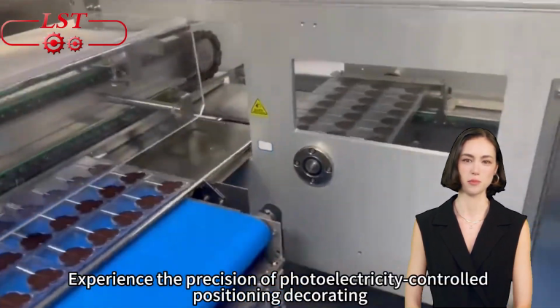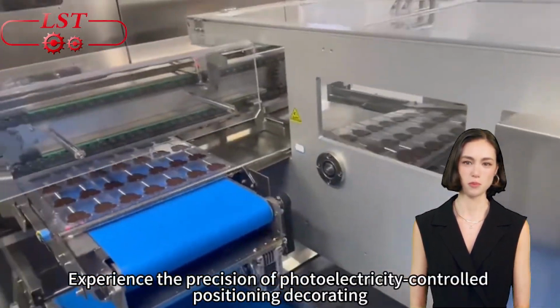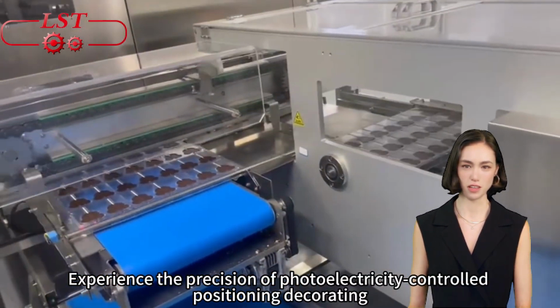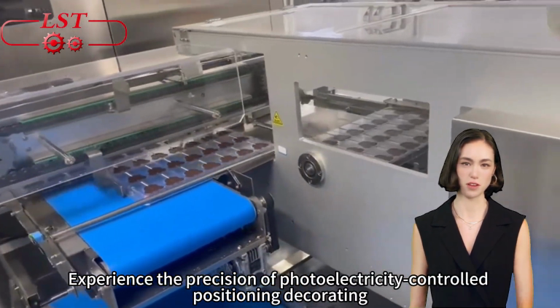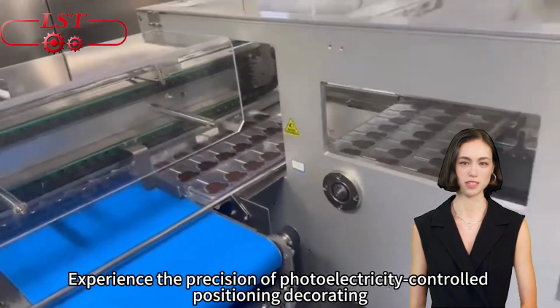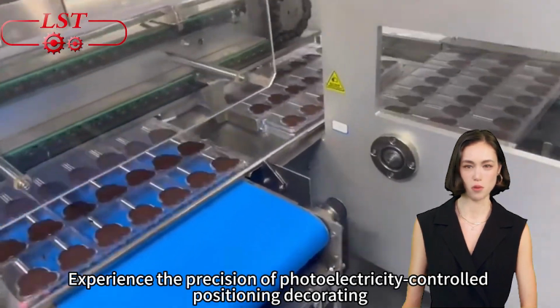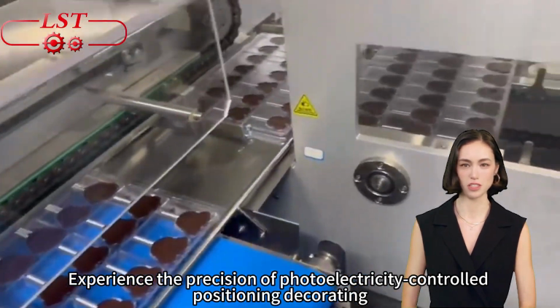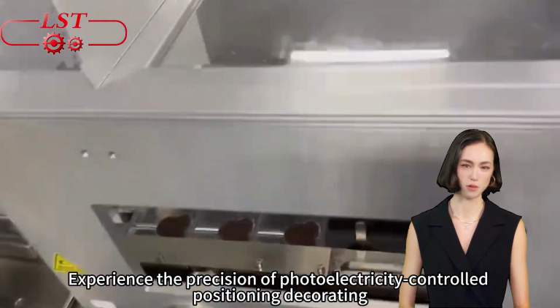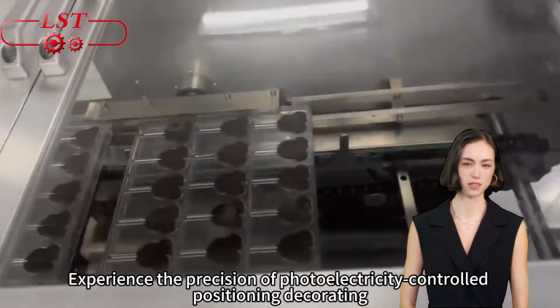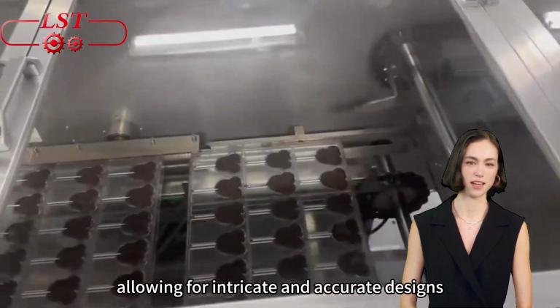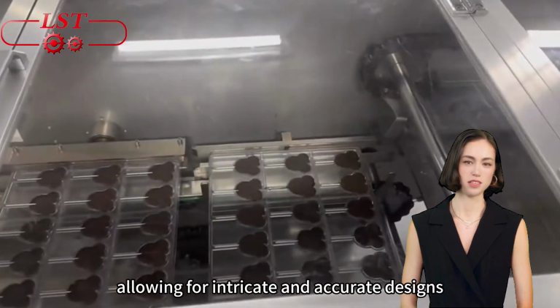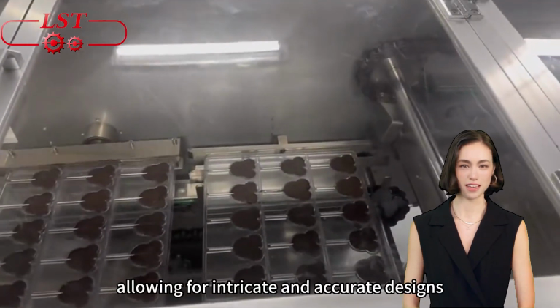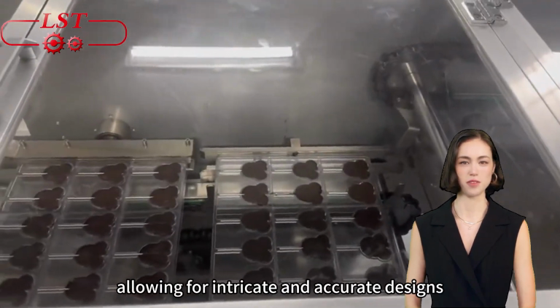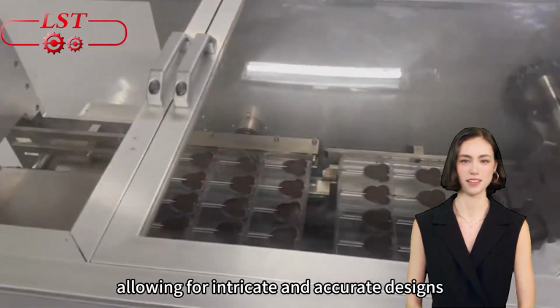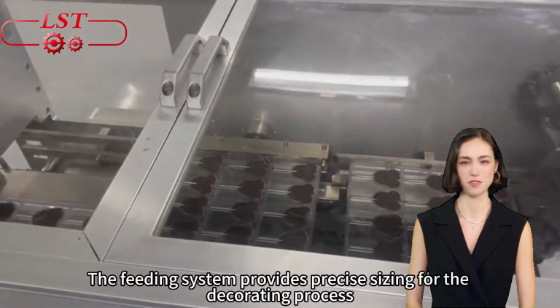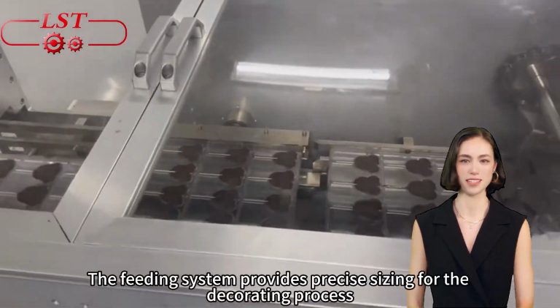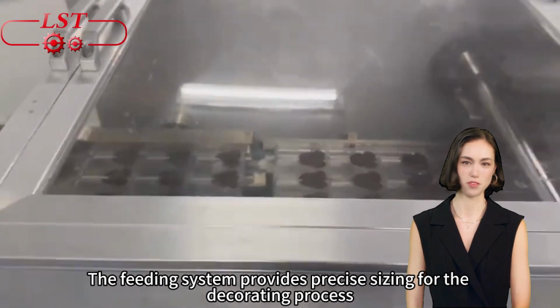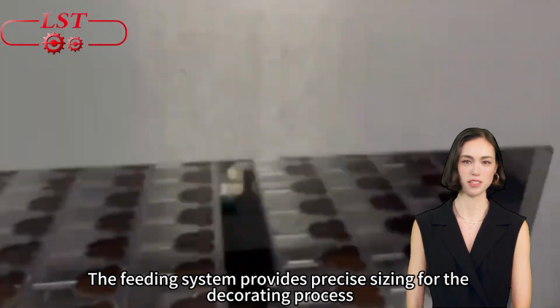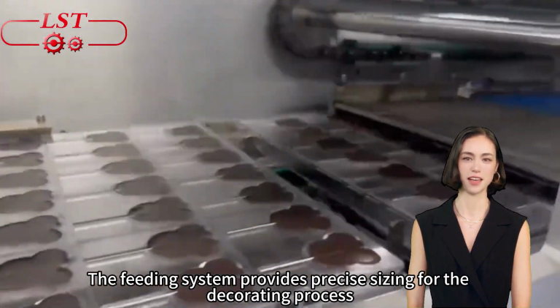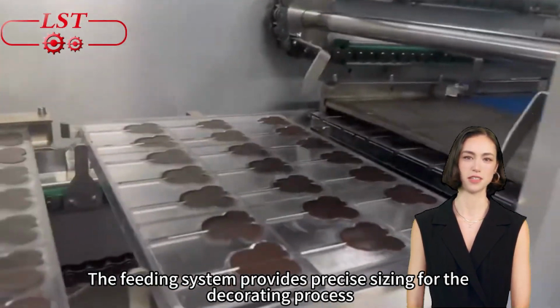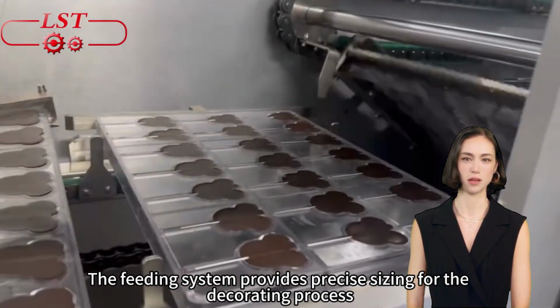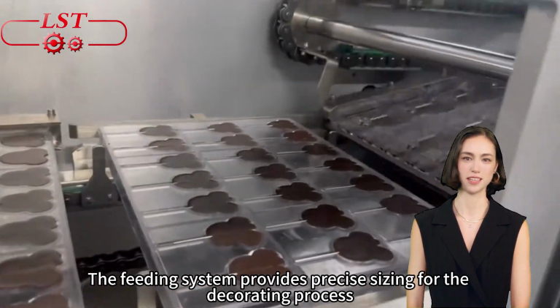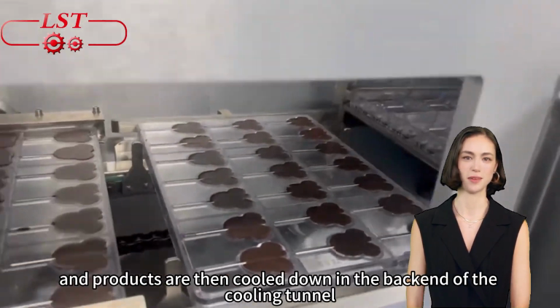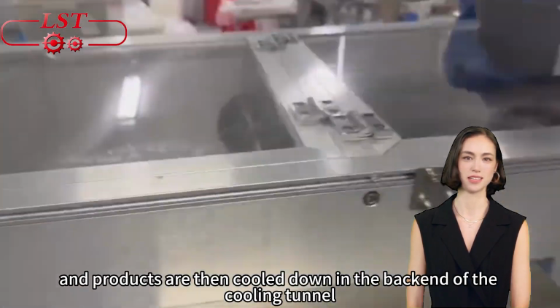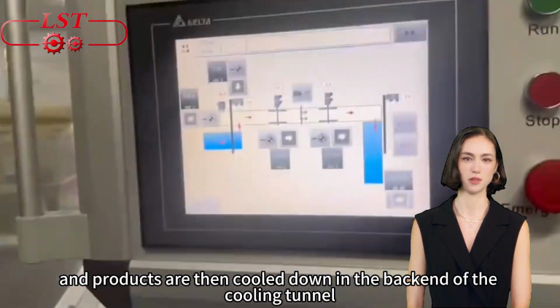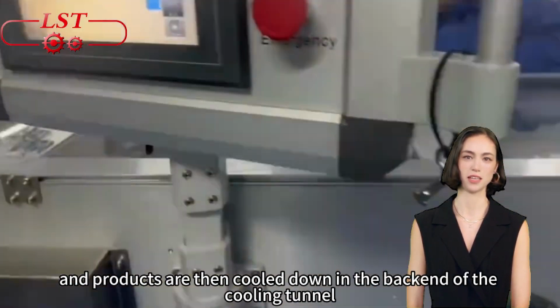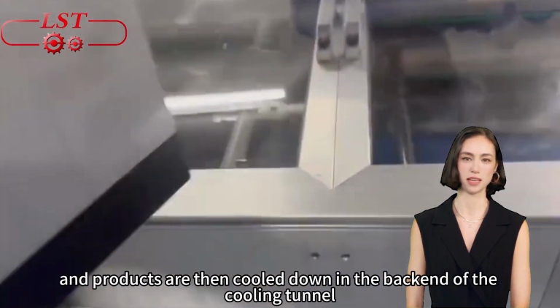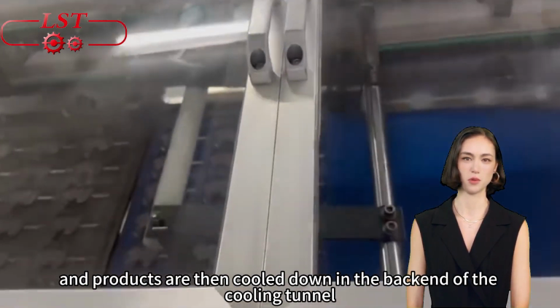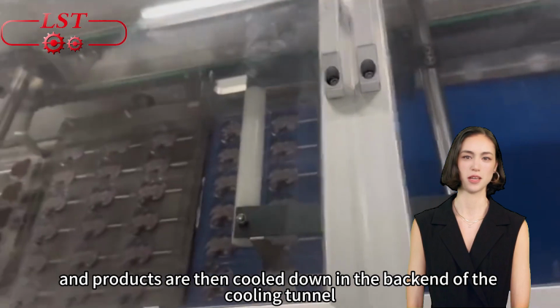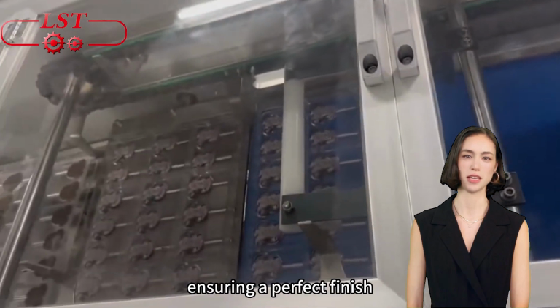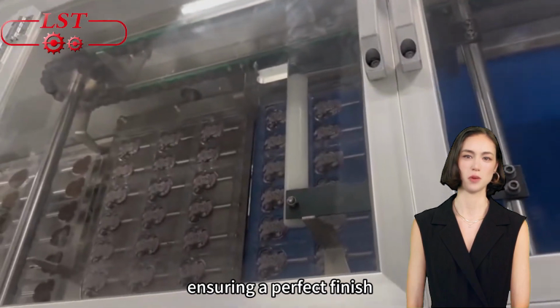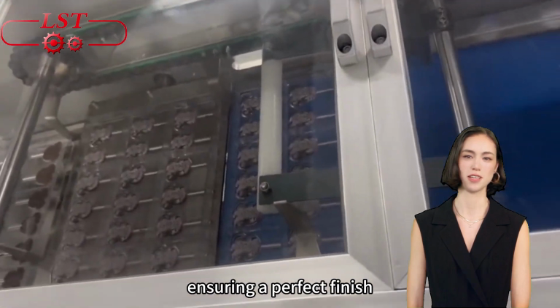Experience the precision of photoelectricity-controlled positioning decorating, allowing for intricate and accurate designs. The feeding system provides precise sizing for the decorating process, and products are then cooled down in the back end of the cooling tunnel, ensuring a perfect finish.